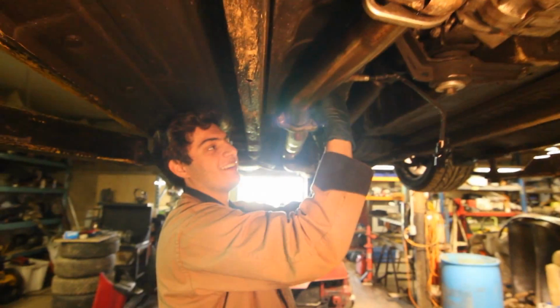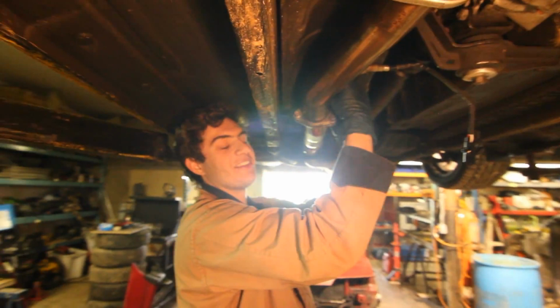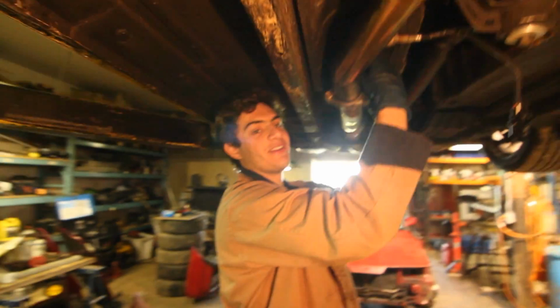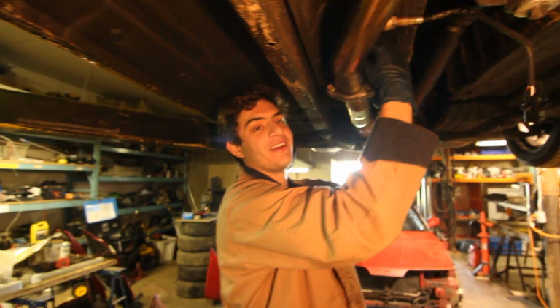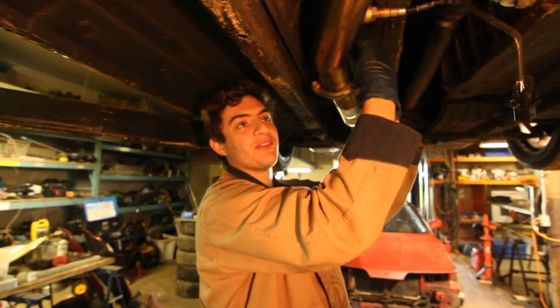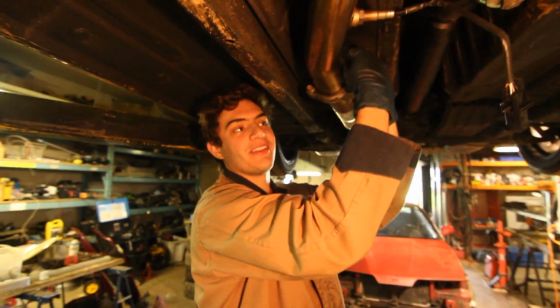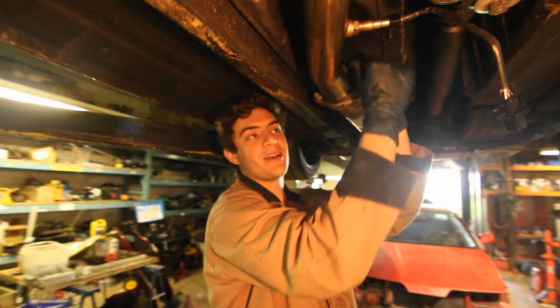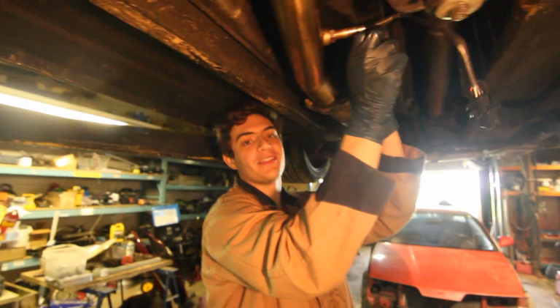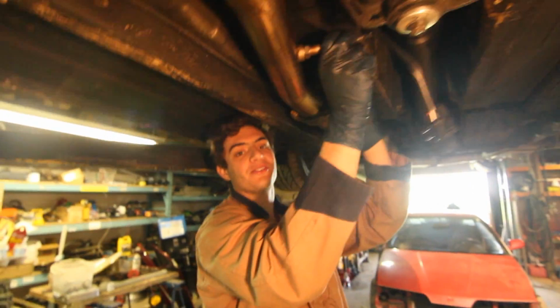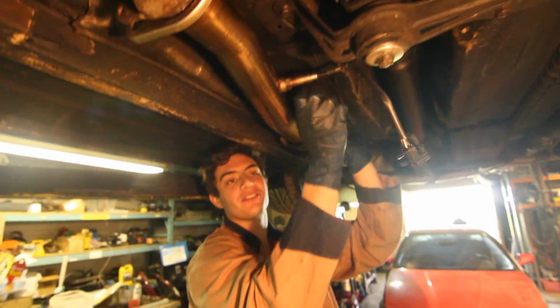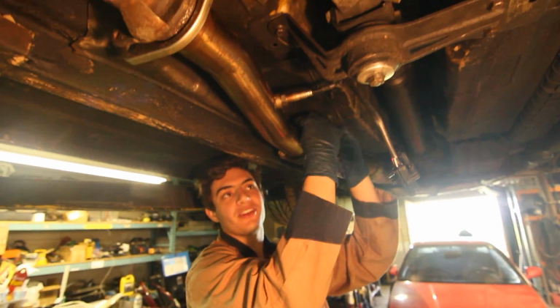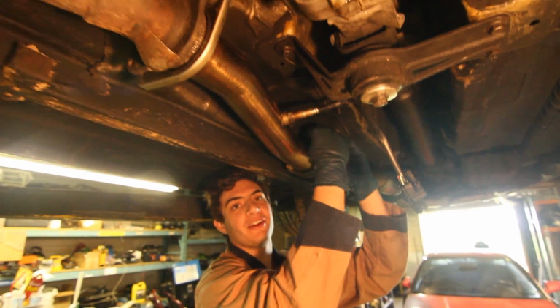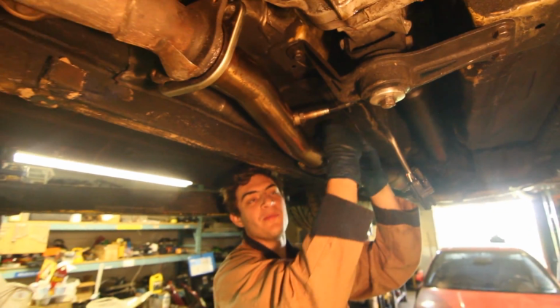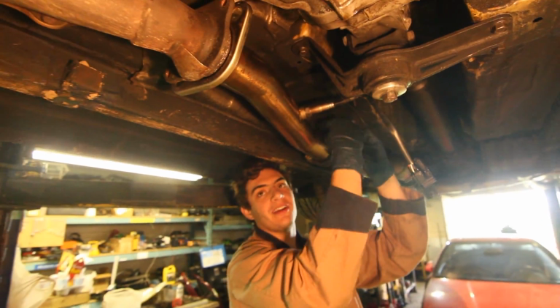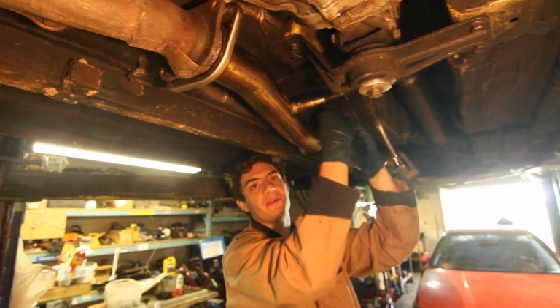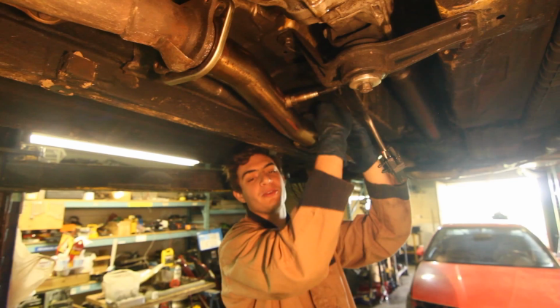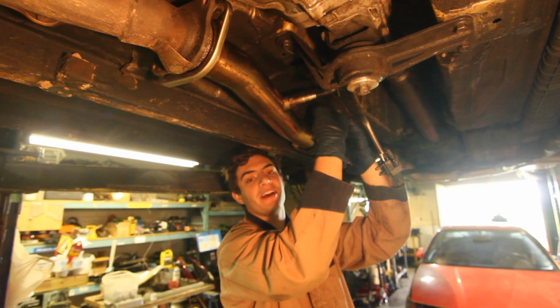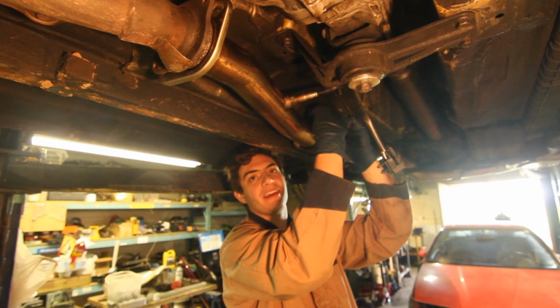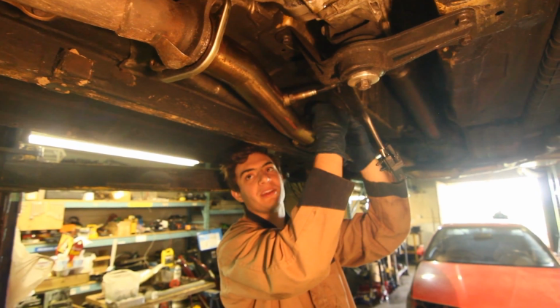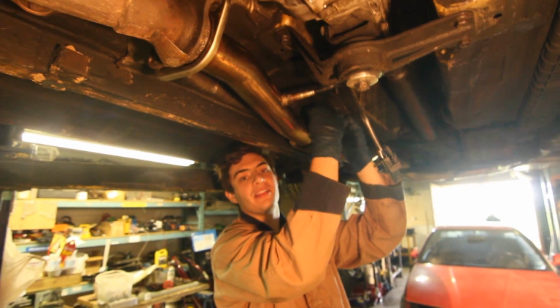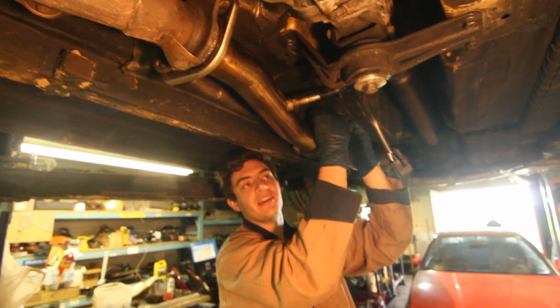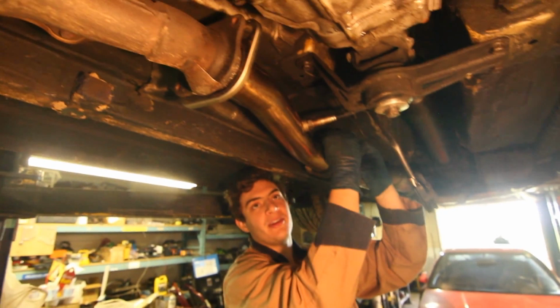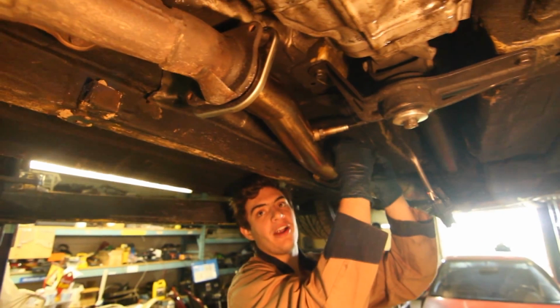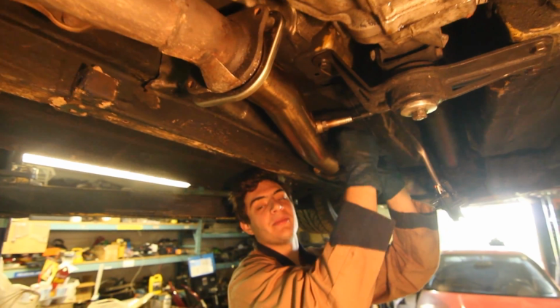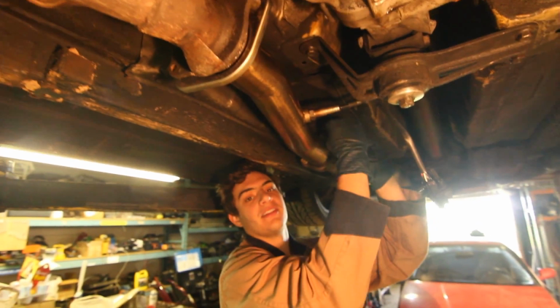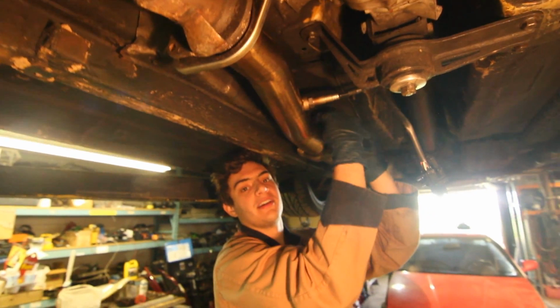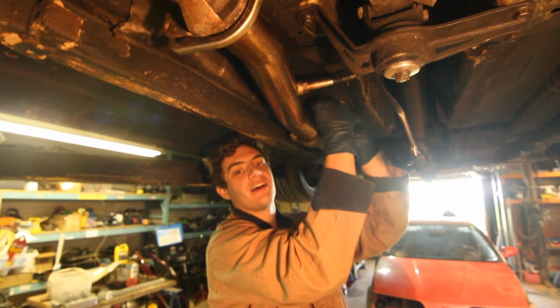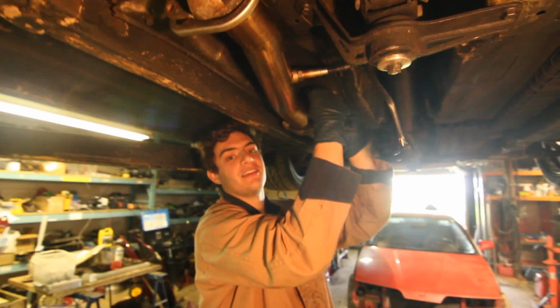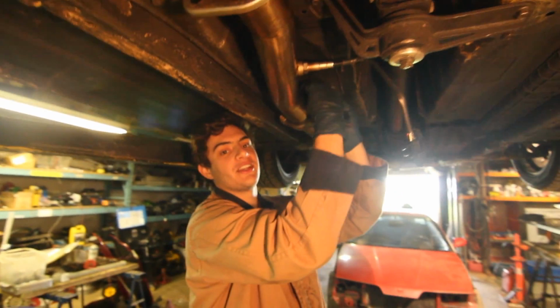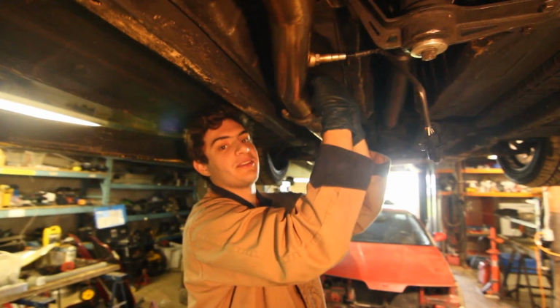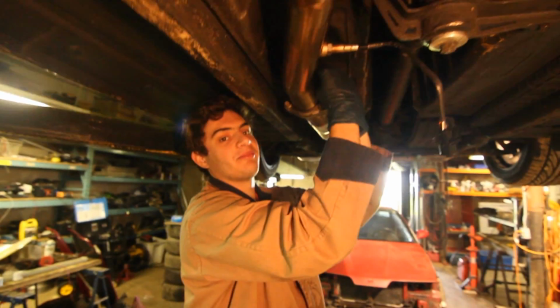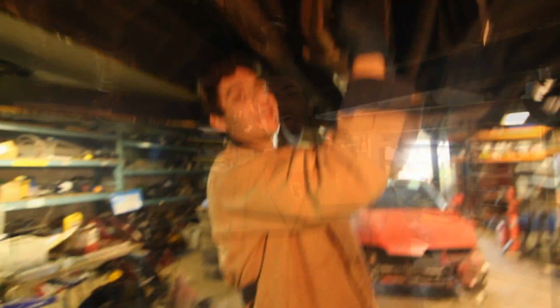So now you can bolt up your test pipe now that the O2 sensor is installed here. Once it is bolted up and tightened, we can run the wiring up to the inside of the chassis cabin.